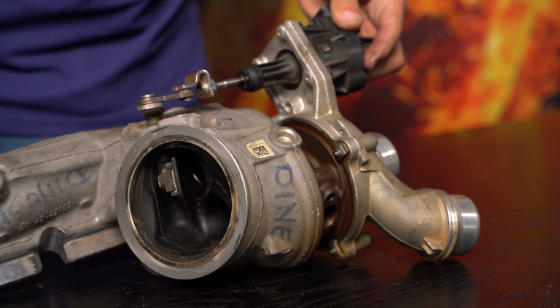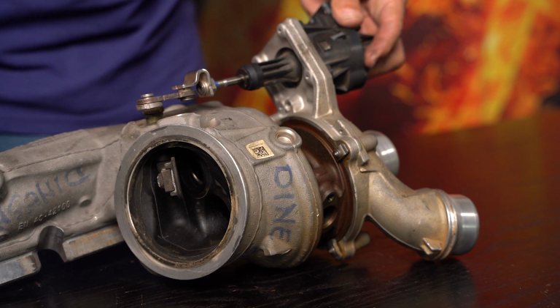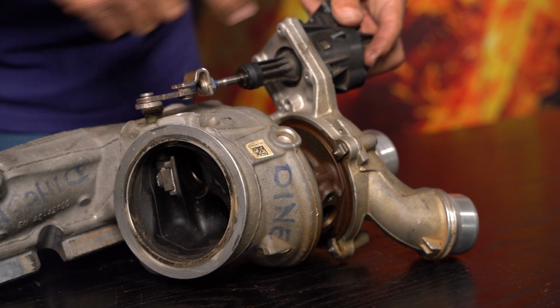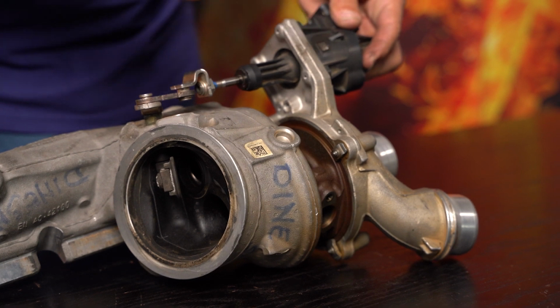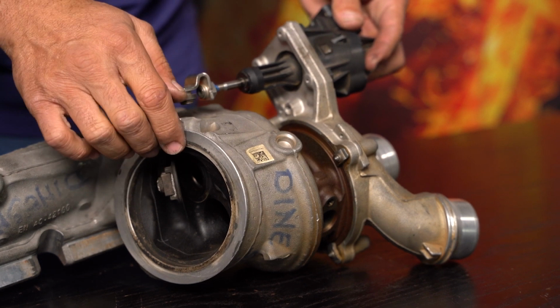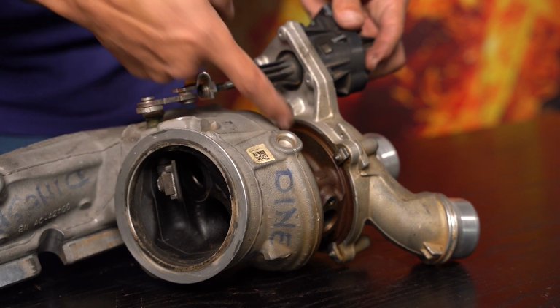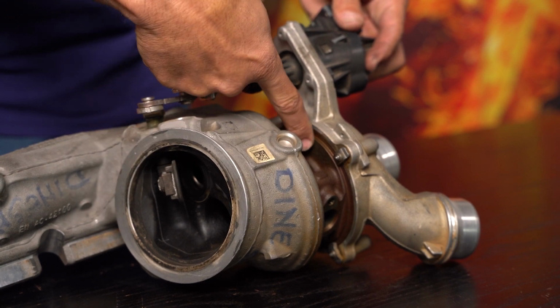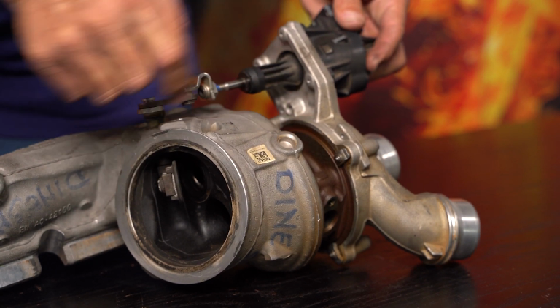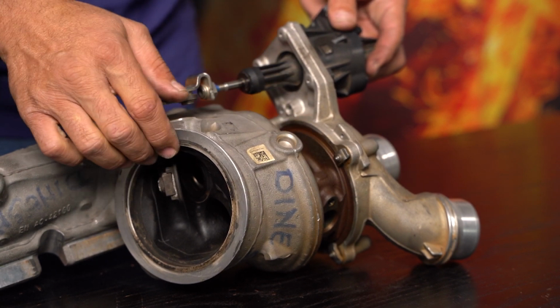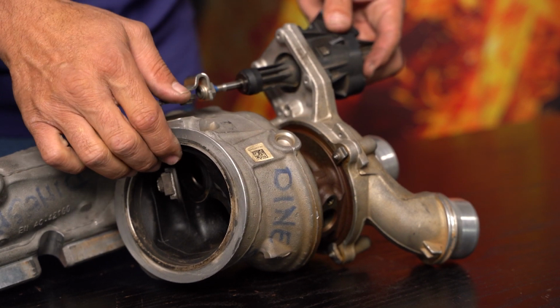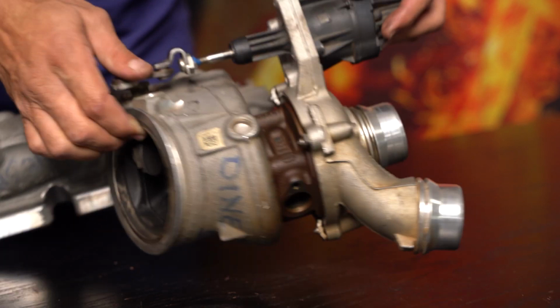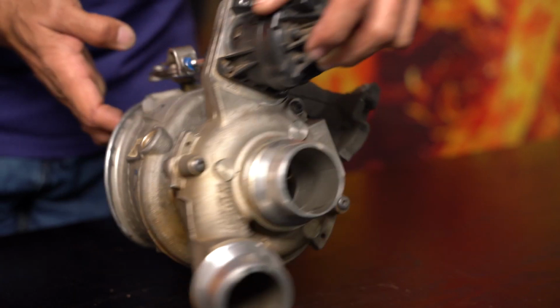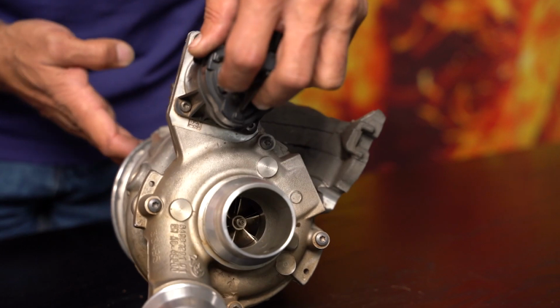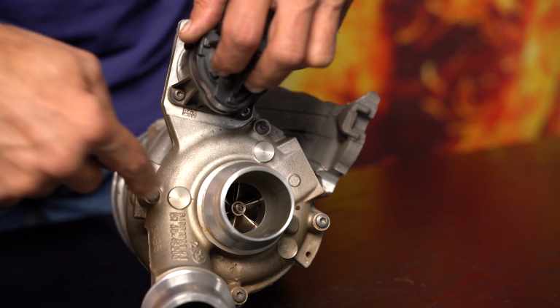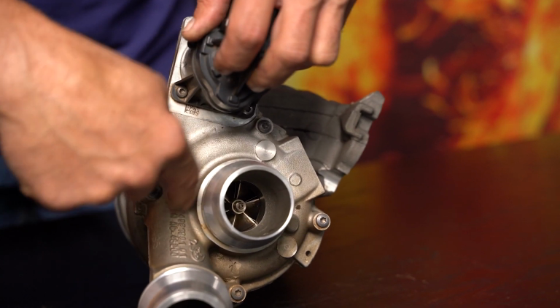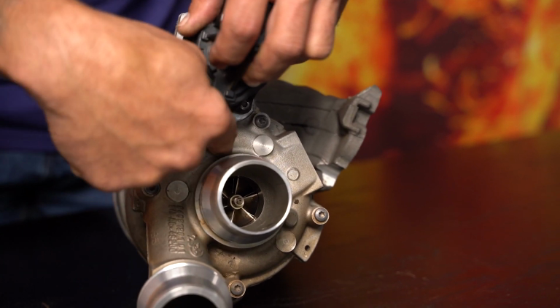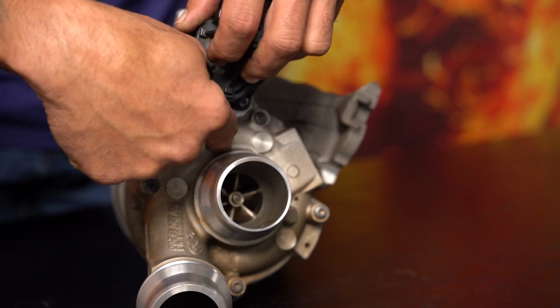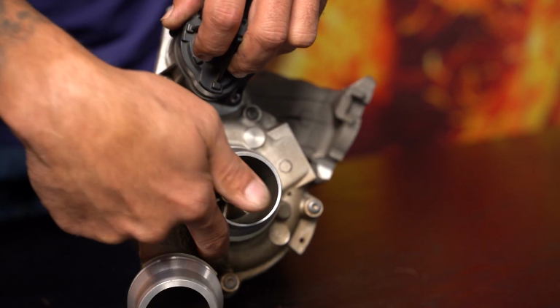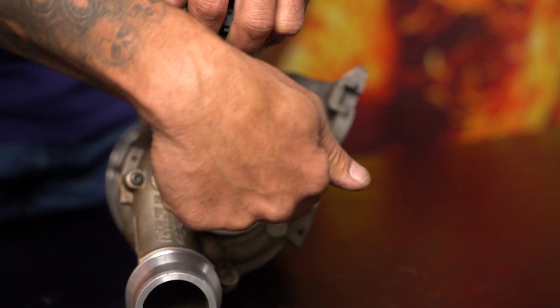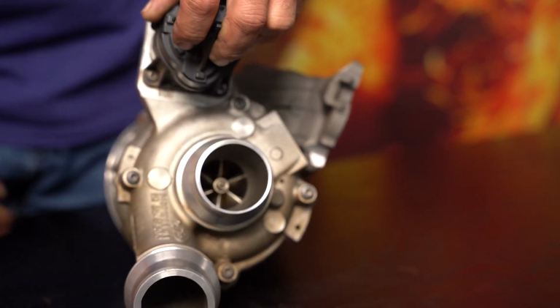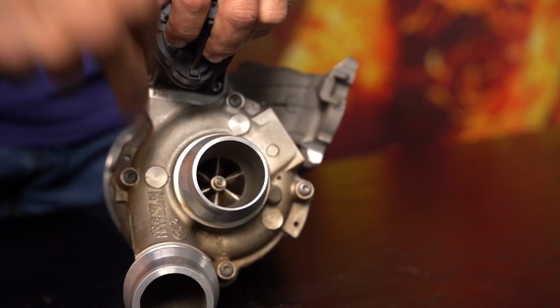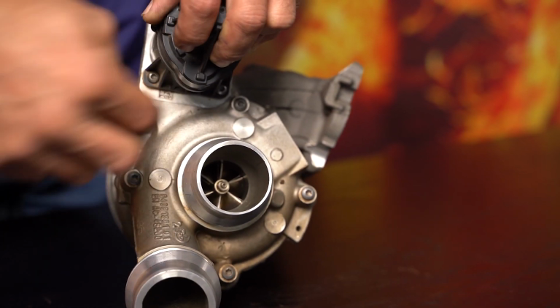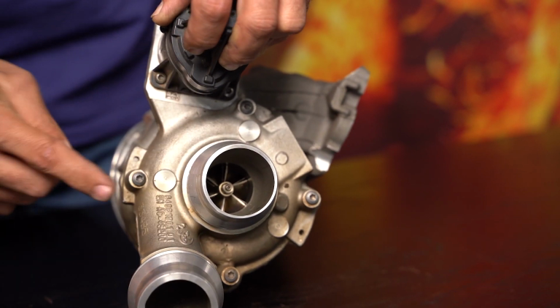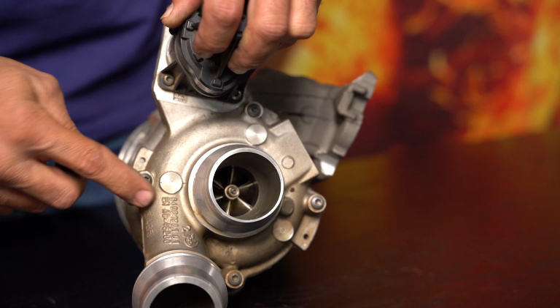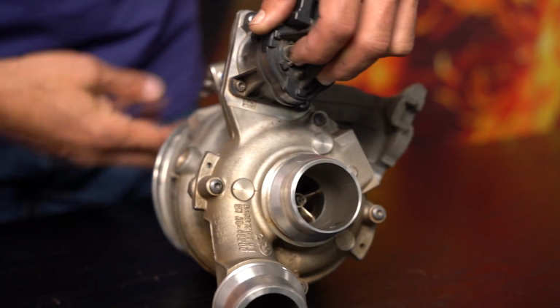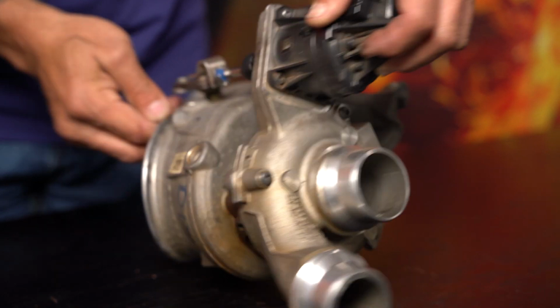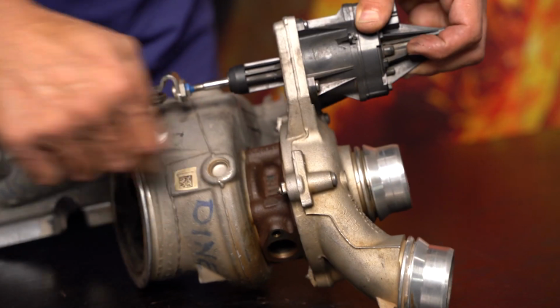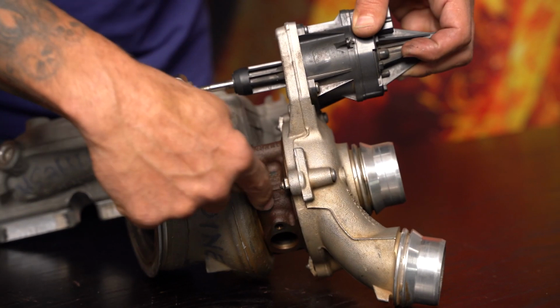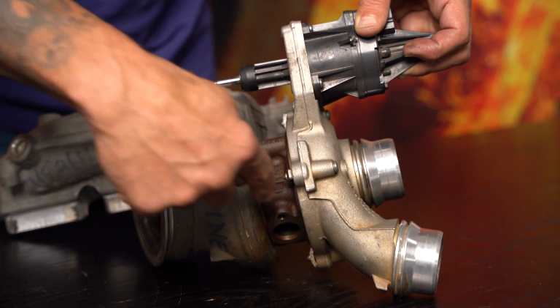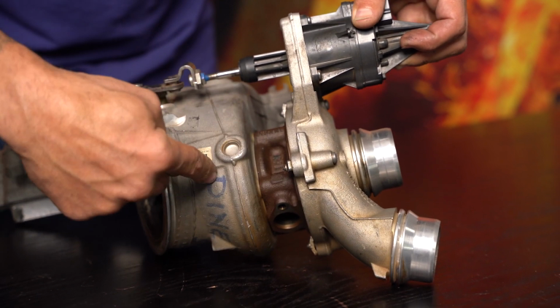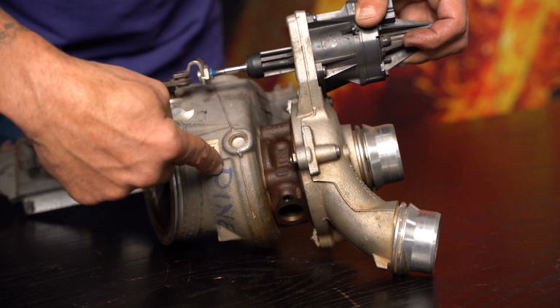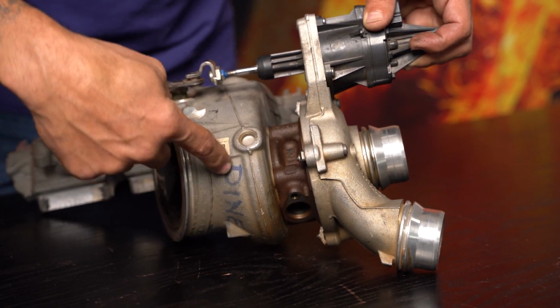compressor housing. Once that's done, the back plate is revealed, and there will be a further four bolts — which you can't see now — on the same side, which will then screw right through the bearing housing into the turbine housing,